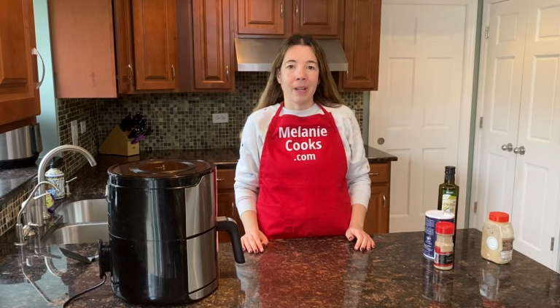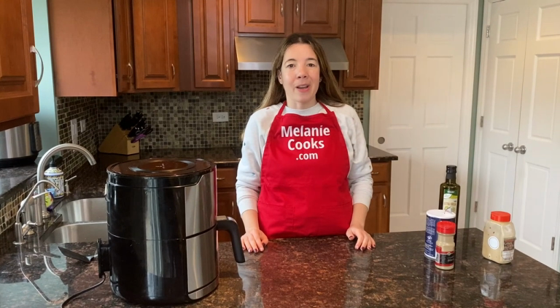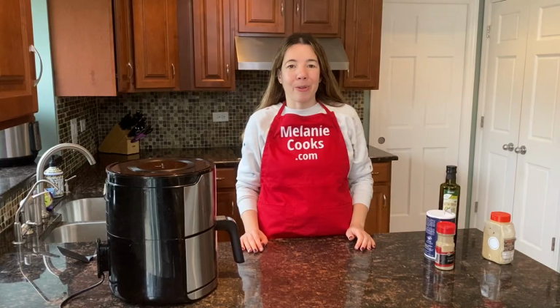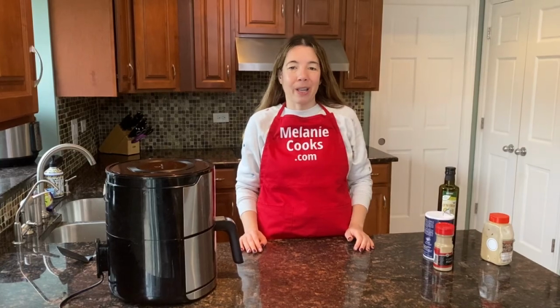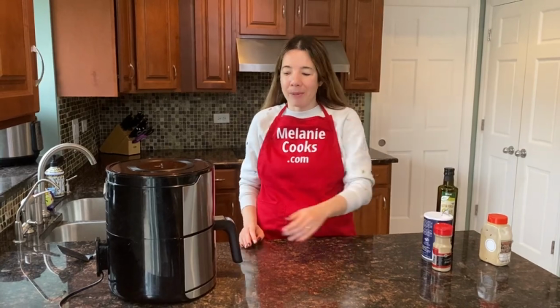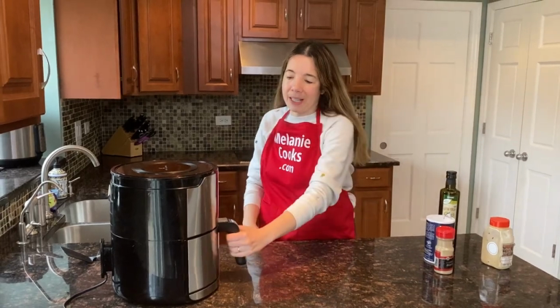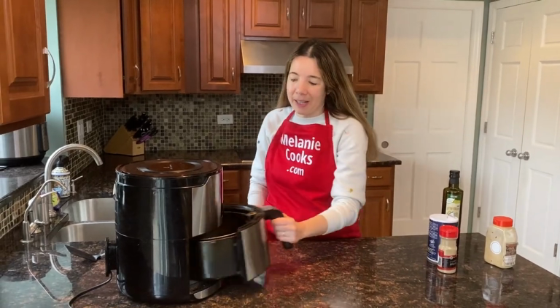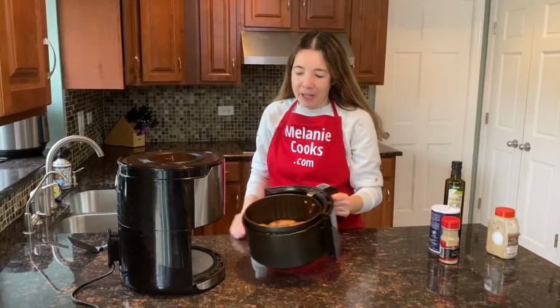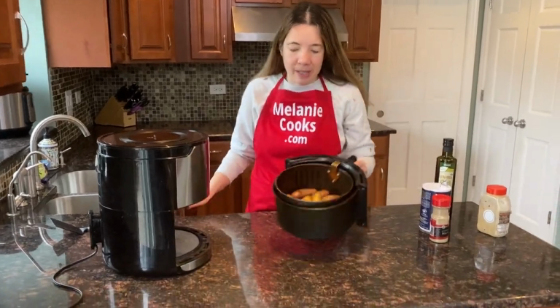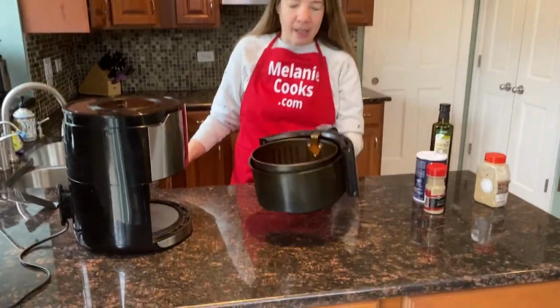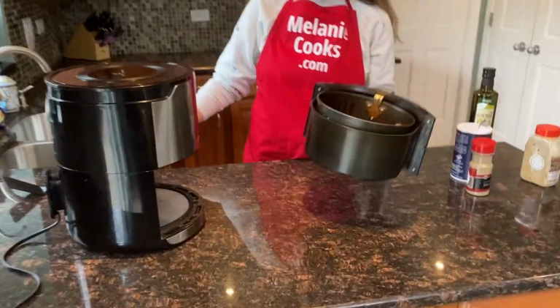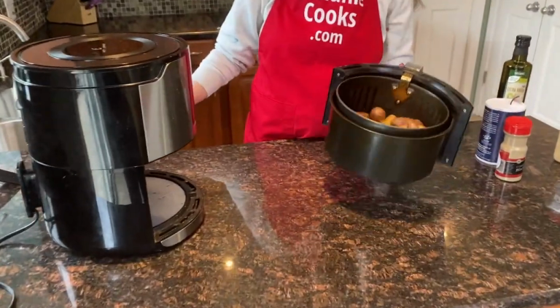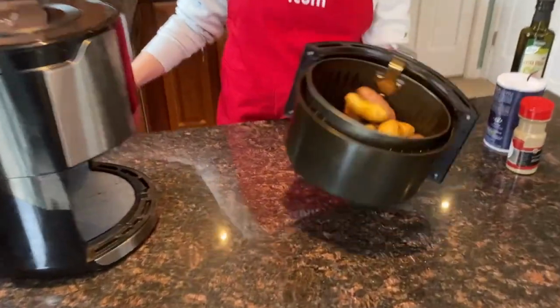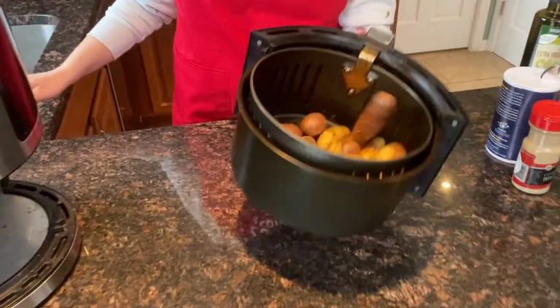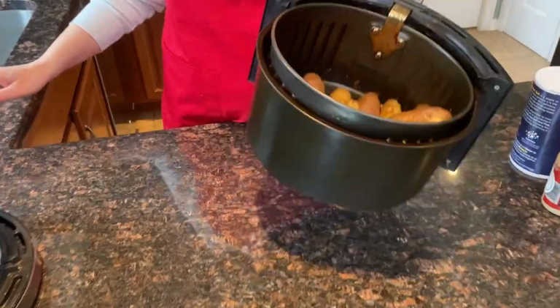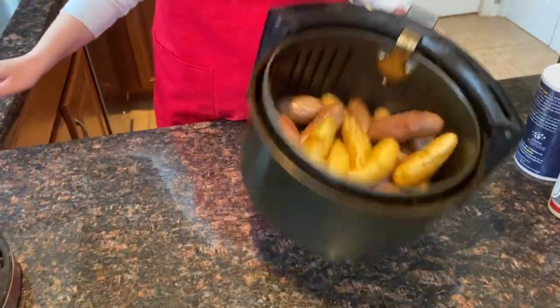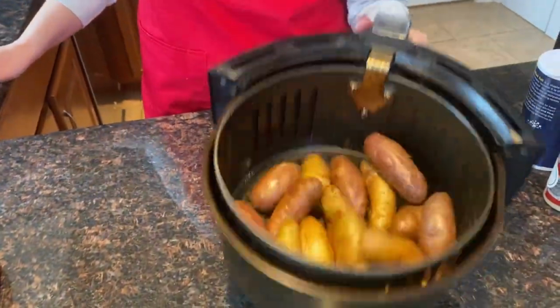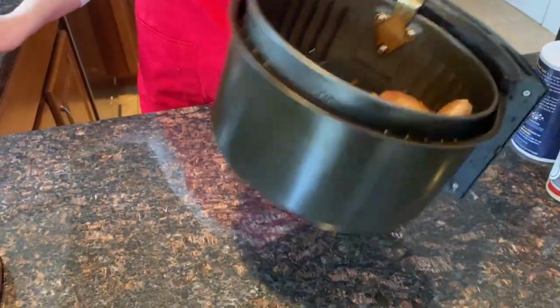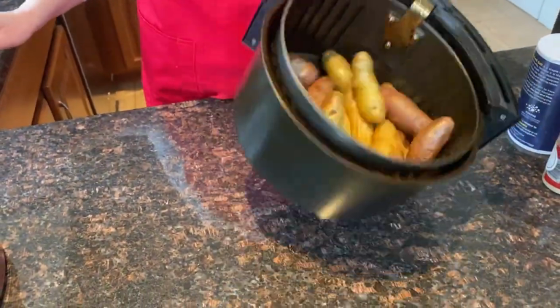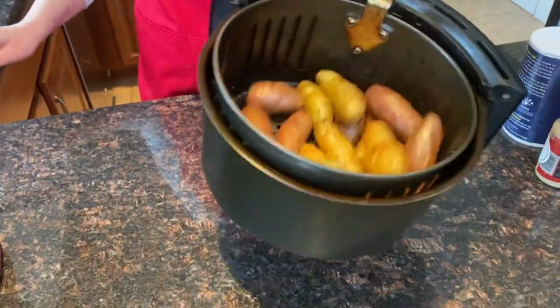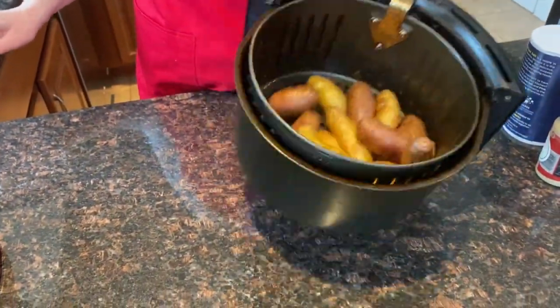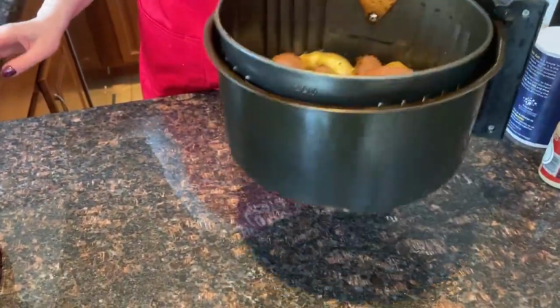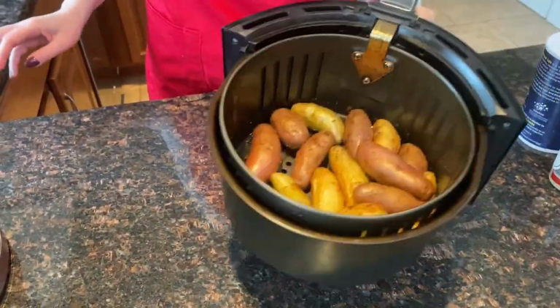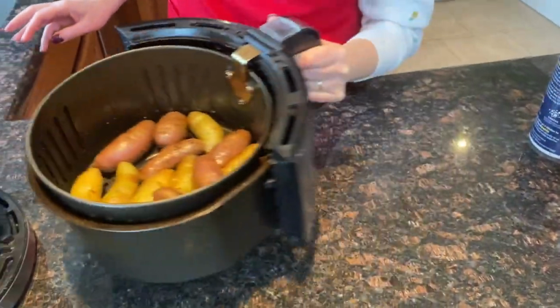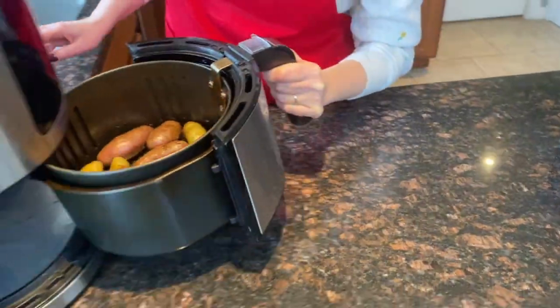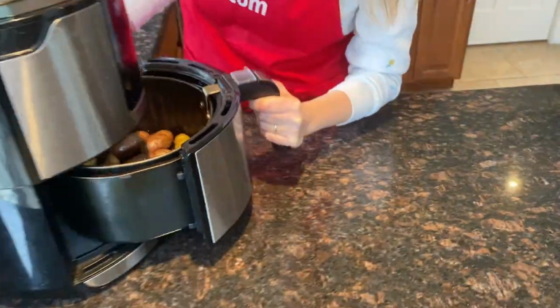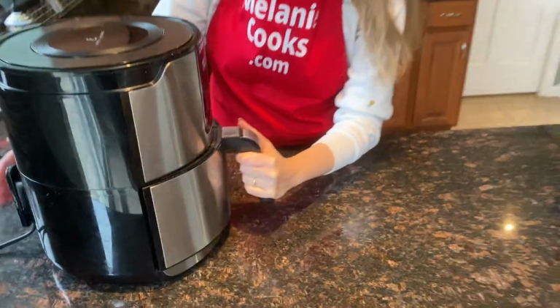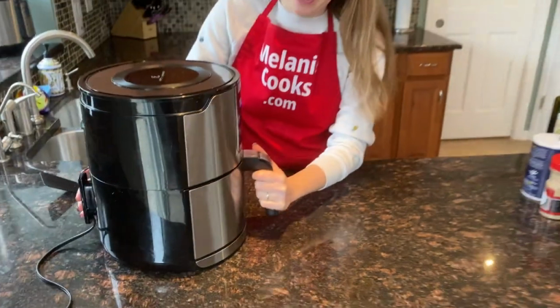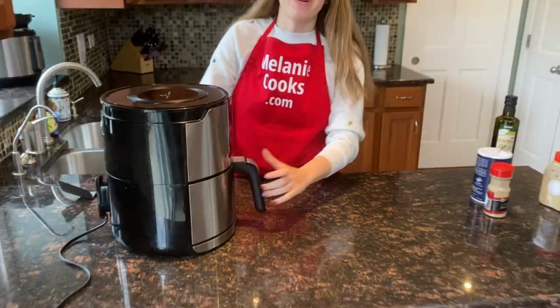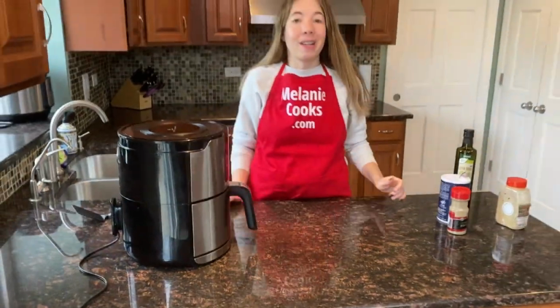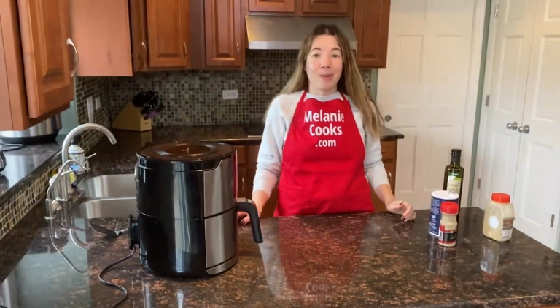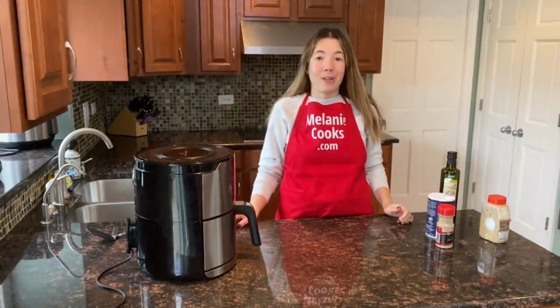Now halfway through the cooking time, let's take out the air fryer basket and shake it to mix the potatoes so they cook more evenly. And now let's put the basket back in the air fryer and let it finish cooking.